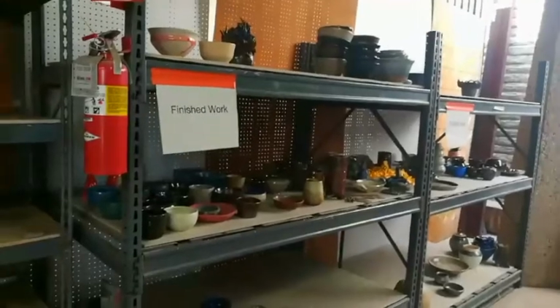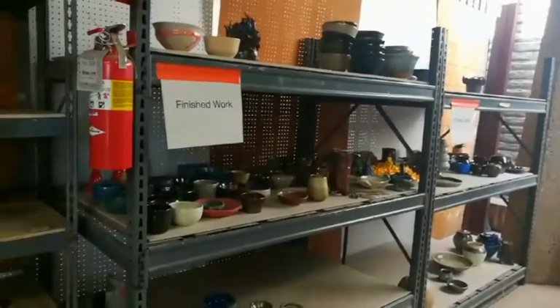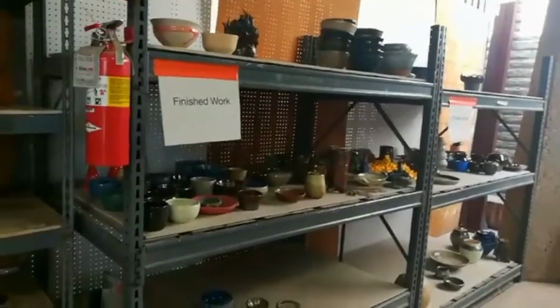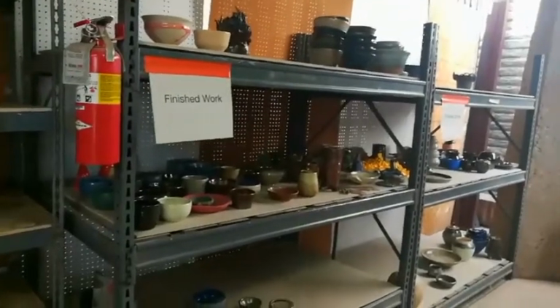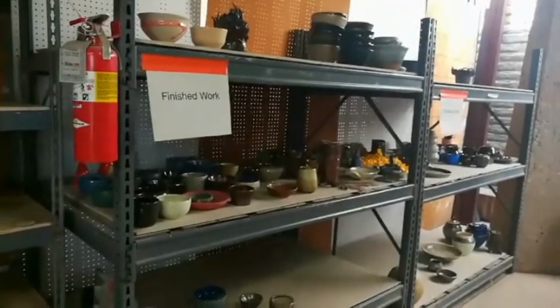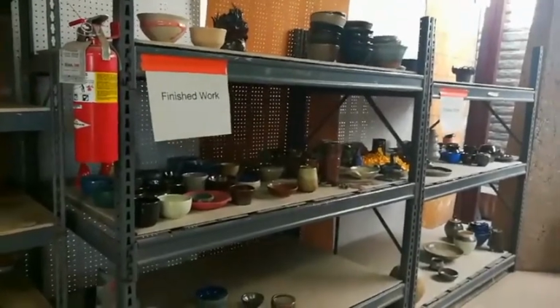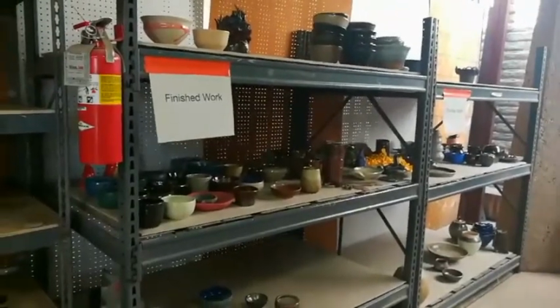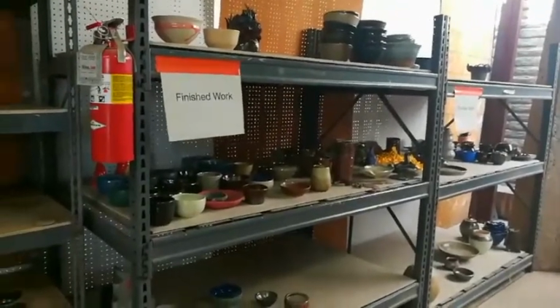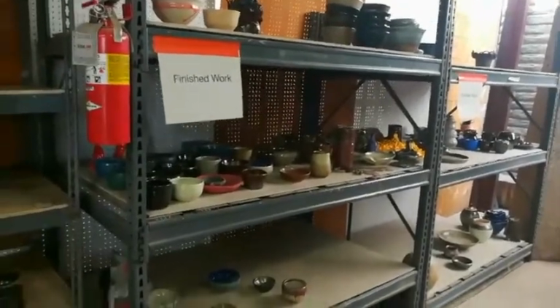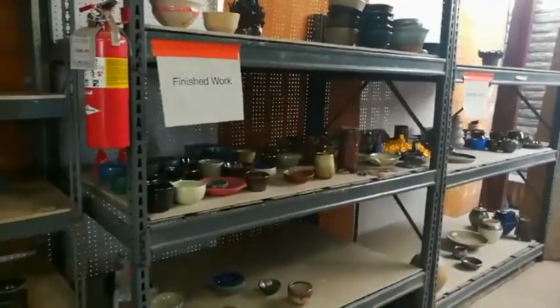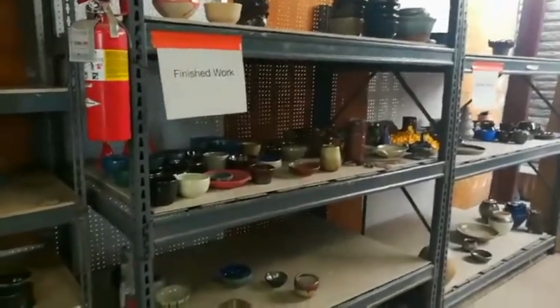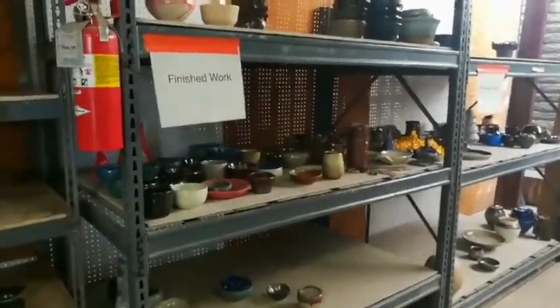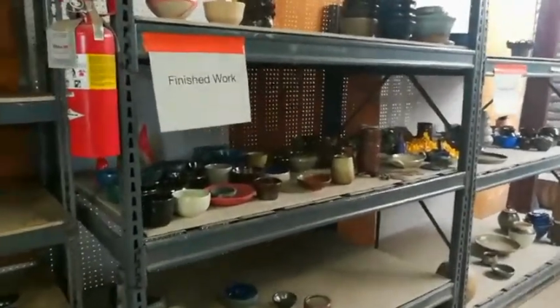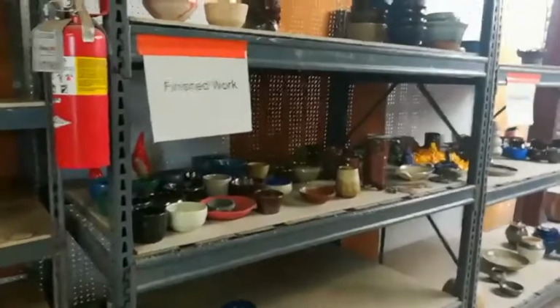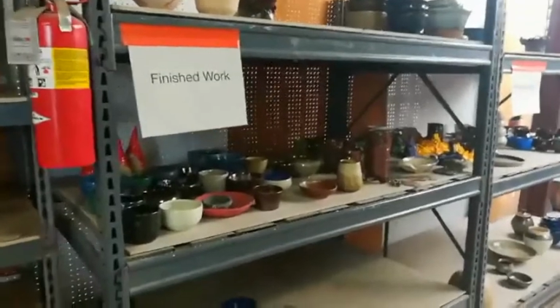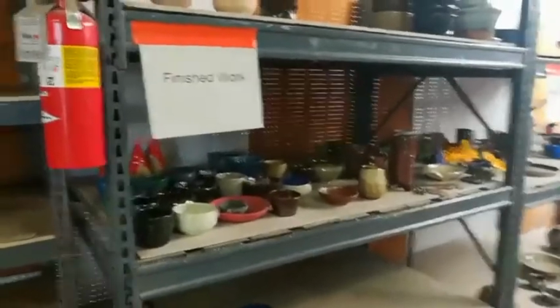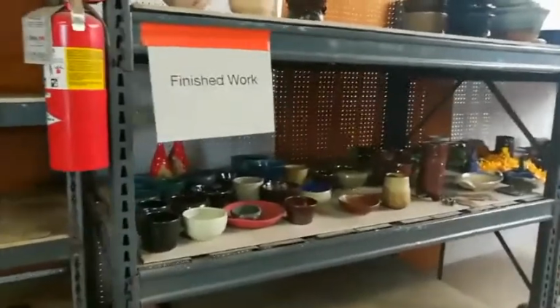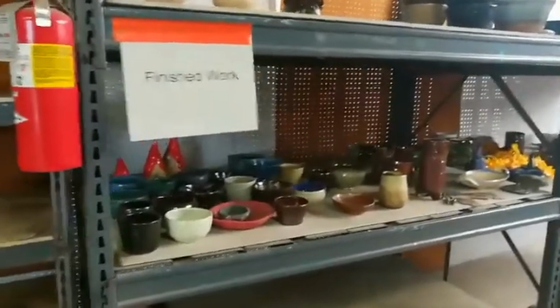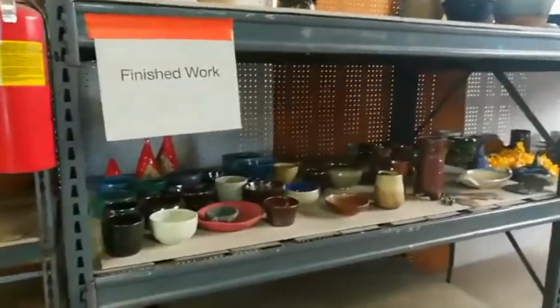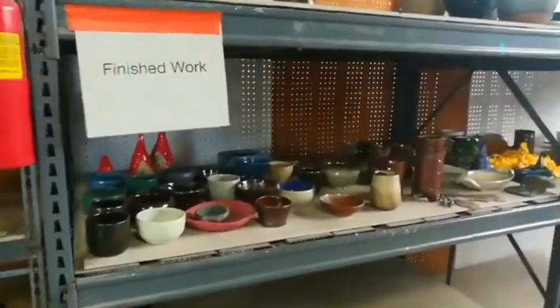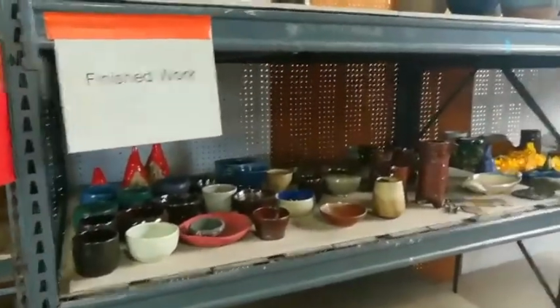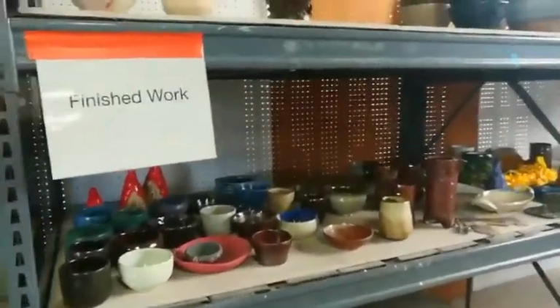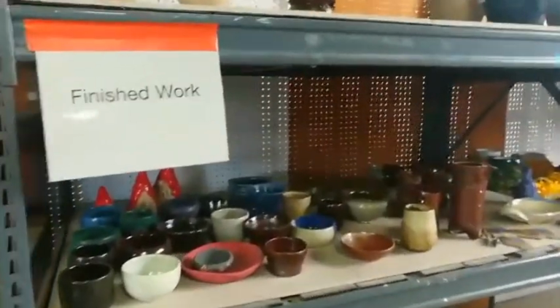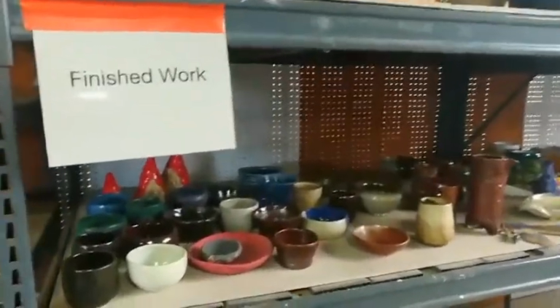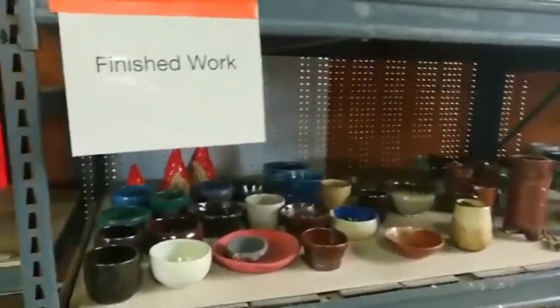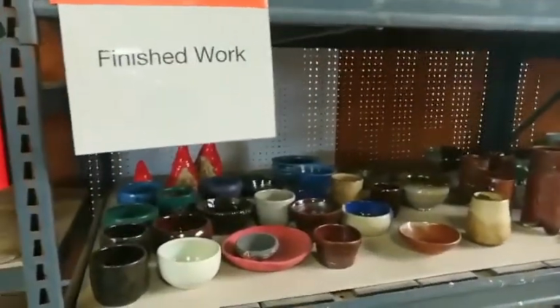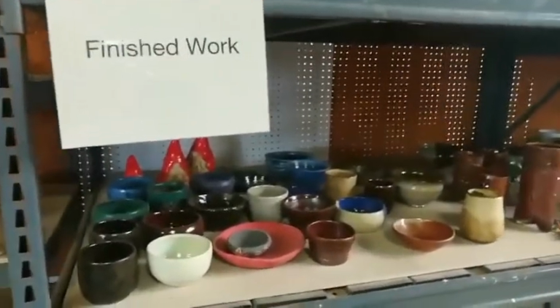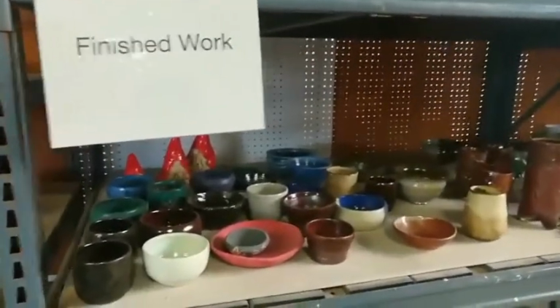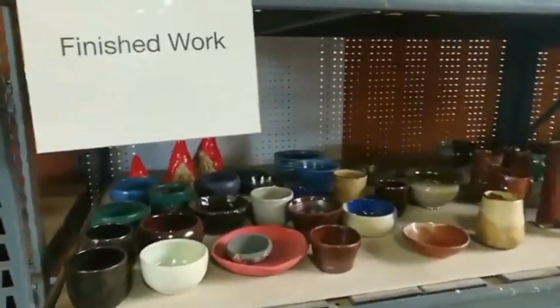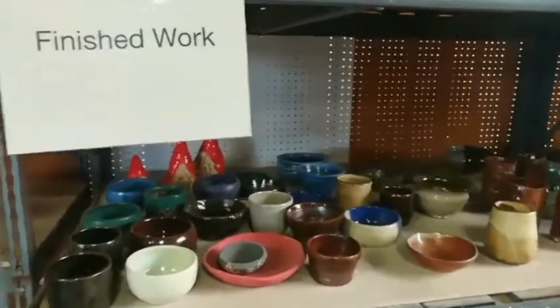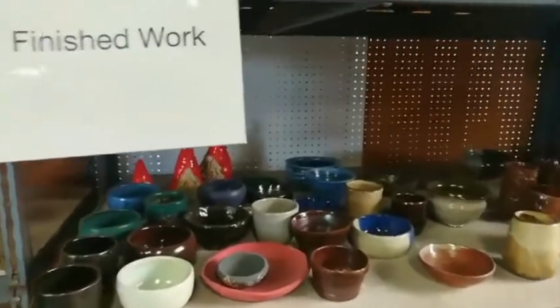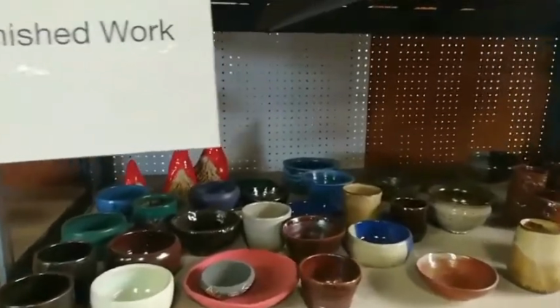Glaze is a thin layer of glass fused to the surface of the clay. It derives its color from a combination of the atmosphere in the kiln, high heat, and the specific combination of chemicals in the glaze.